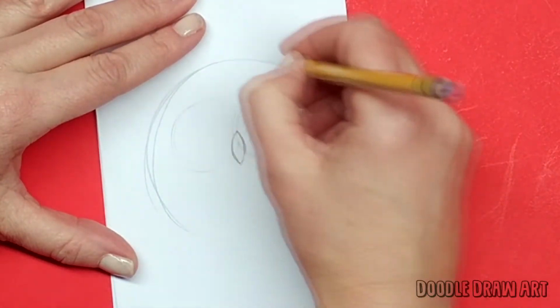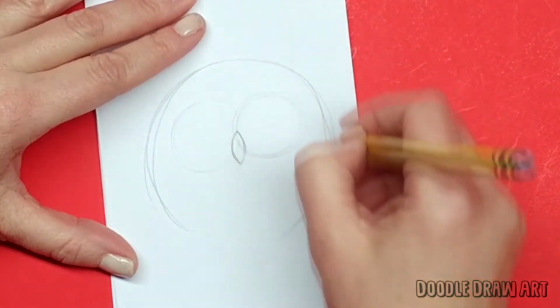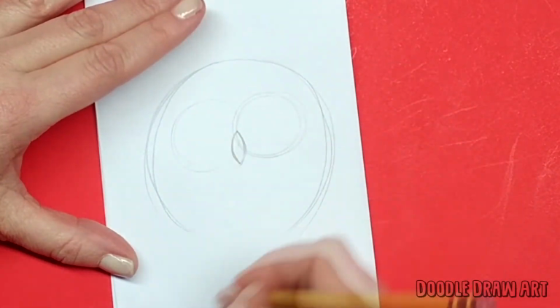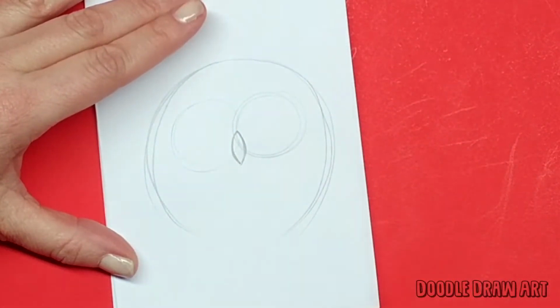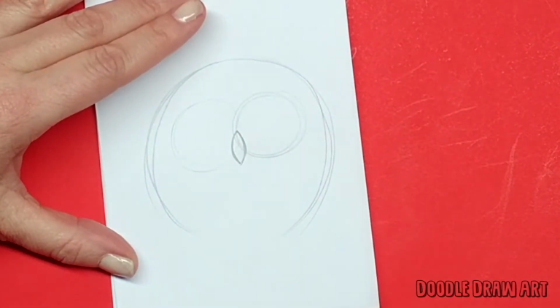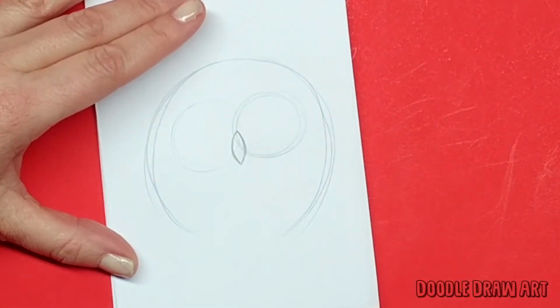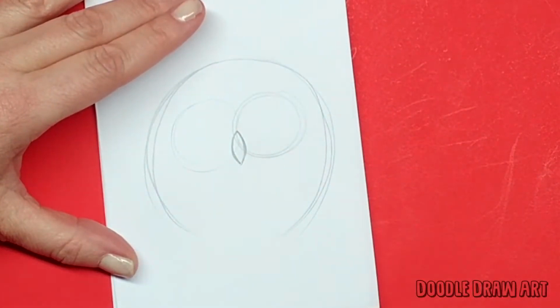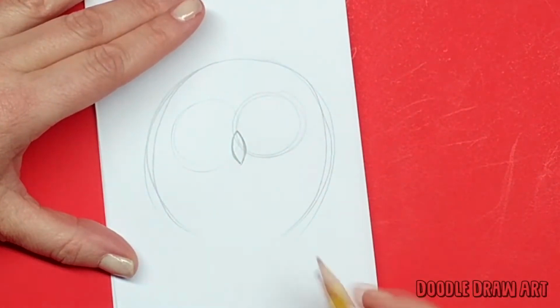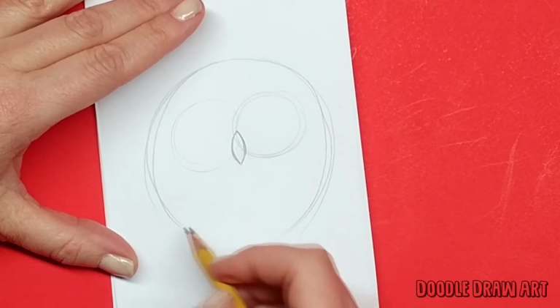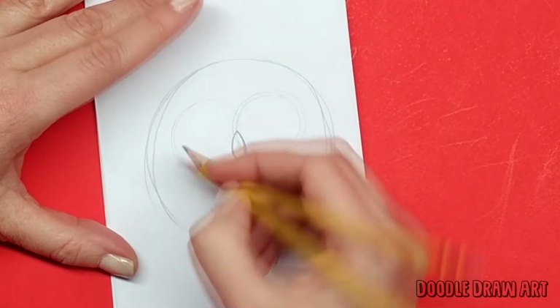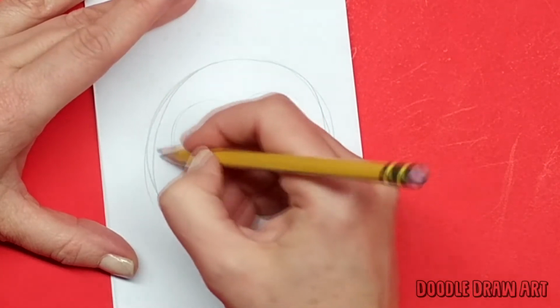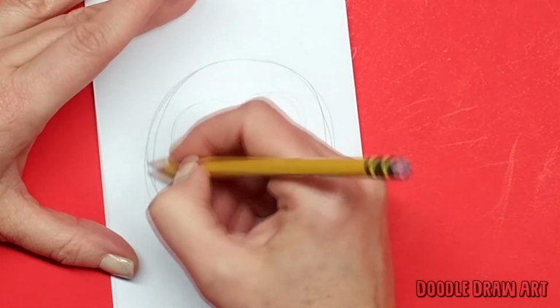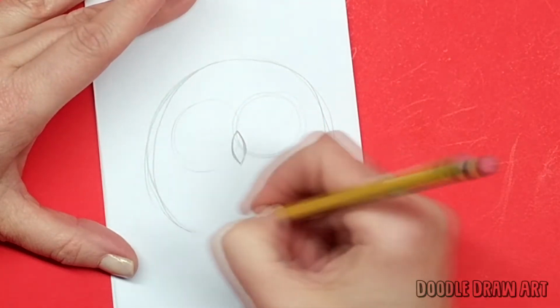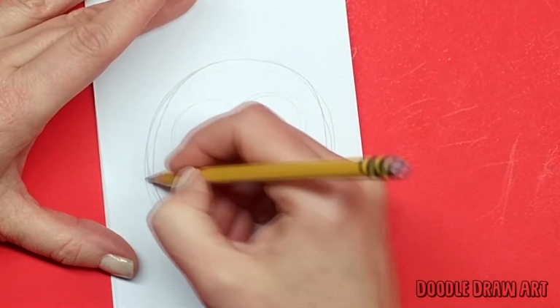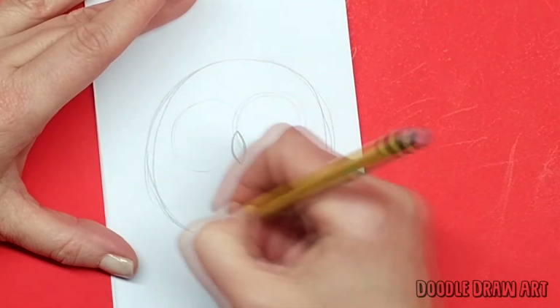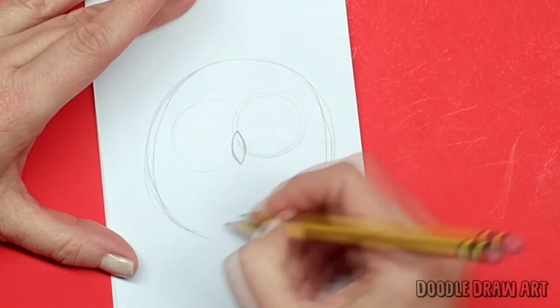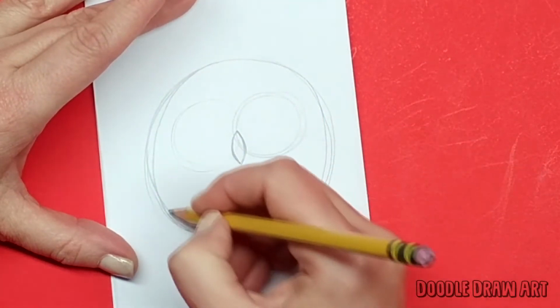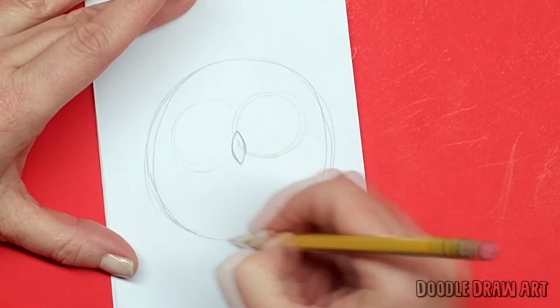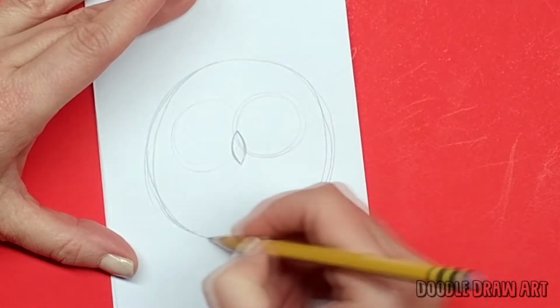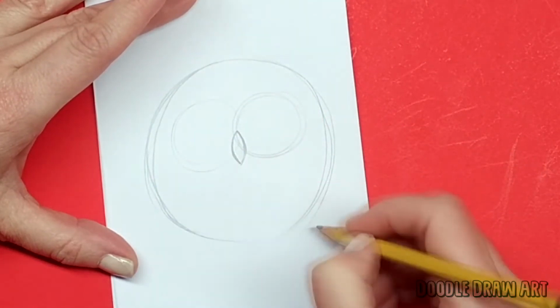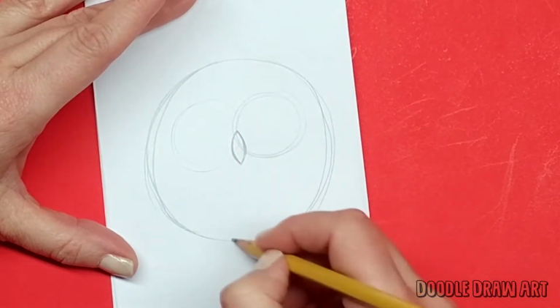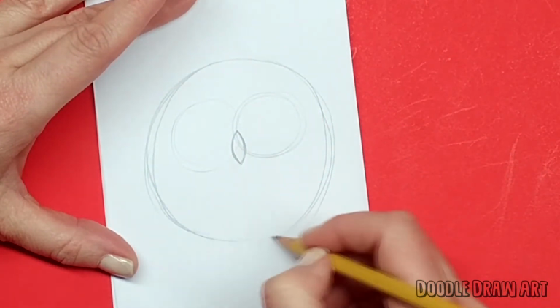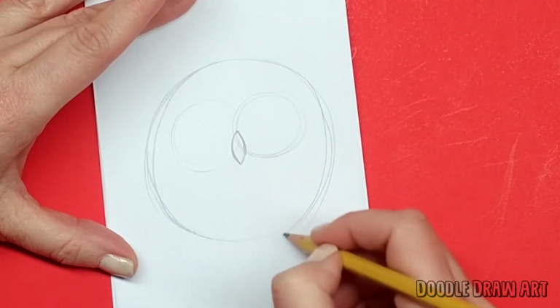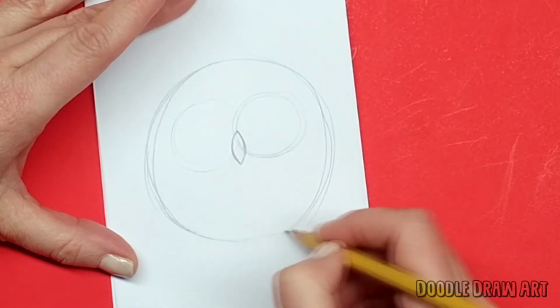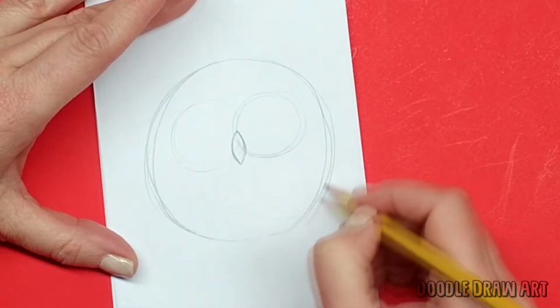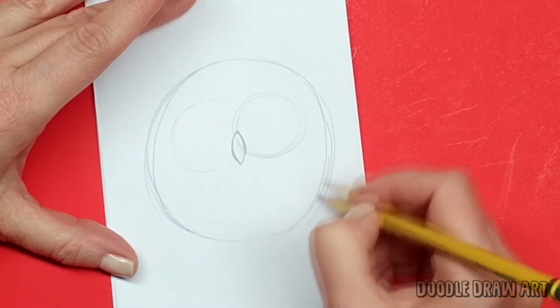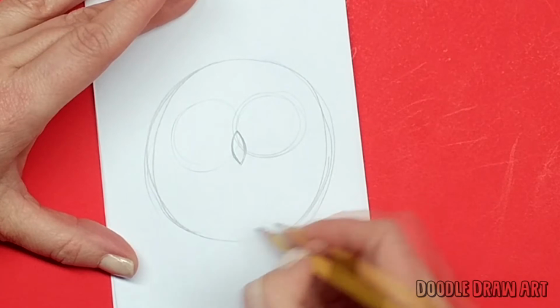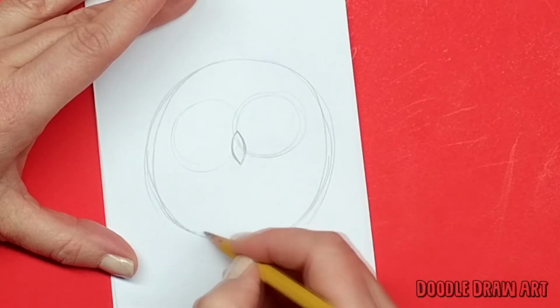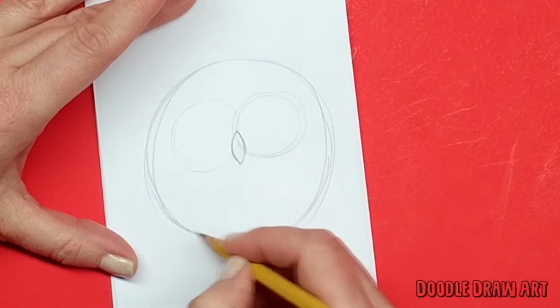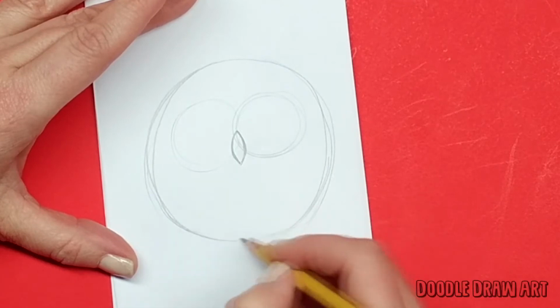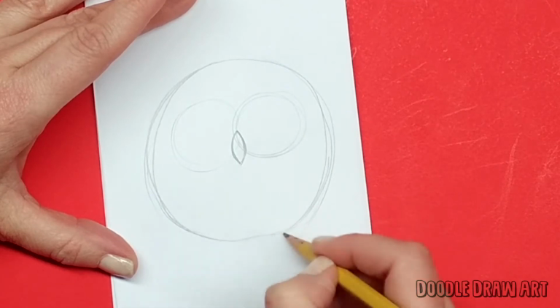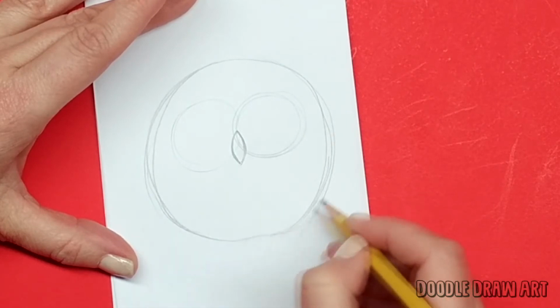Just keep making lines until you're happy — that's what I do. I've been drawing for a long time, but sometimes I need to draw a lot of lines before I'm happy.